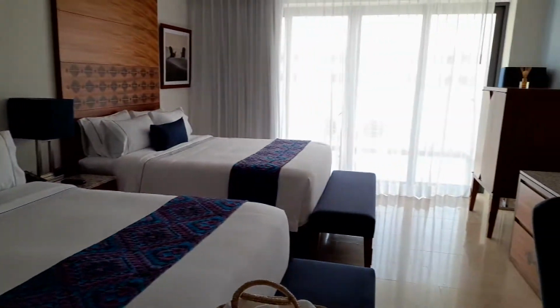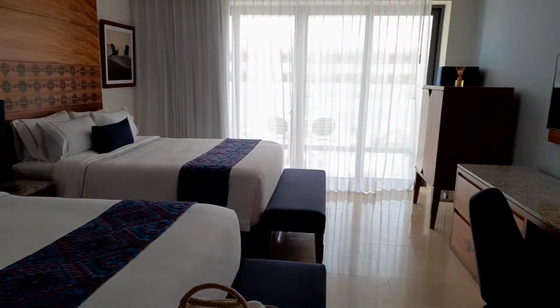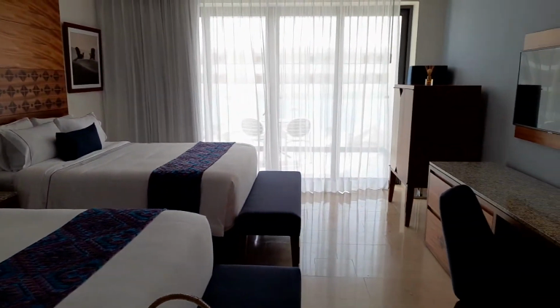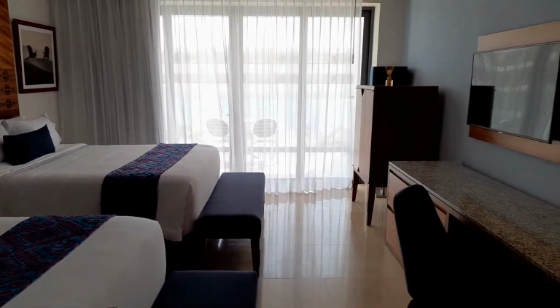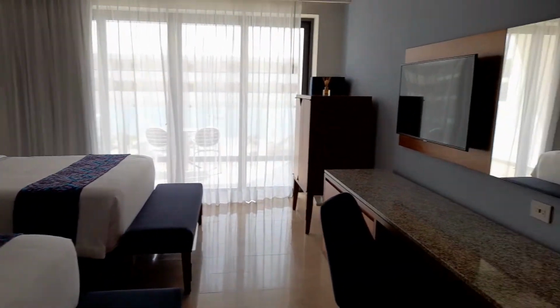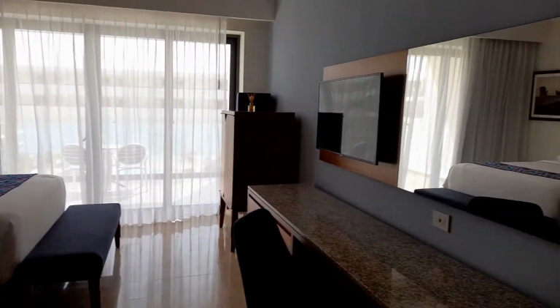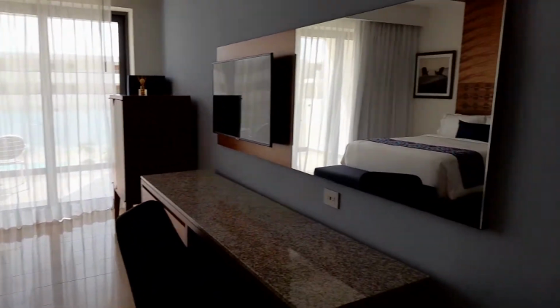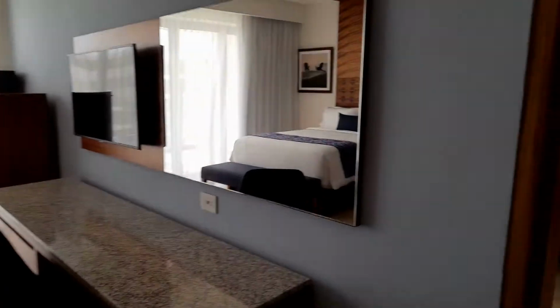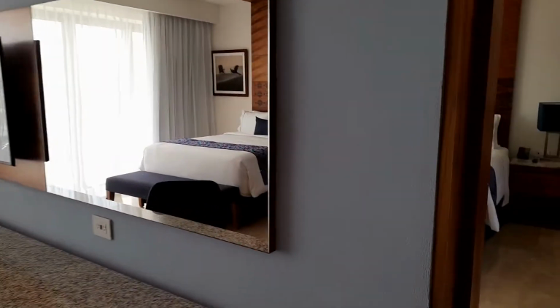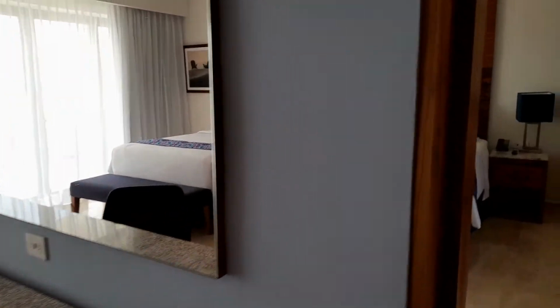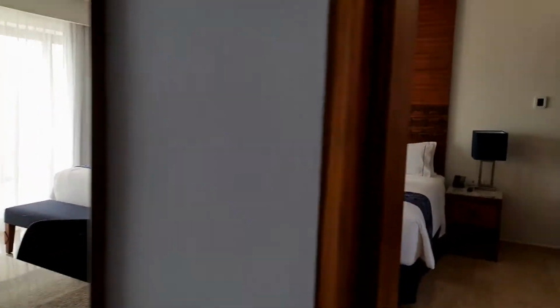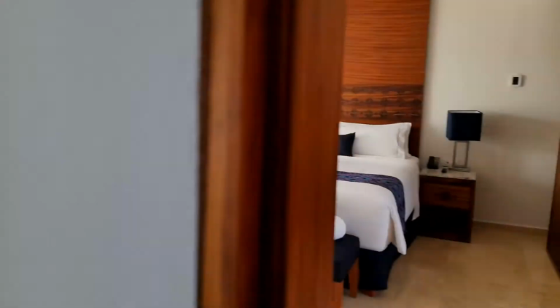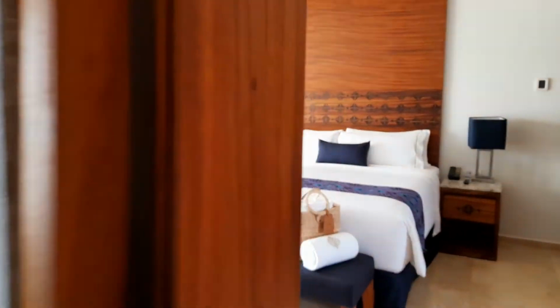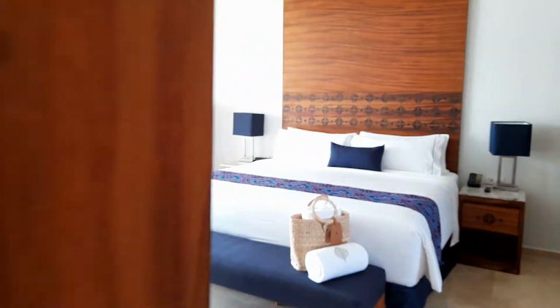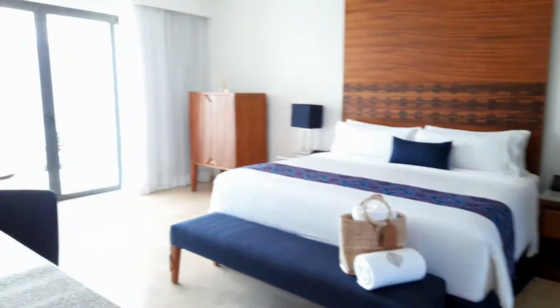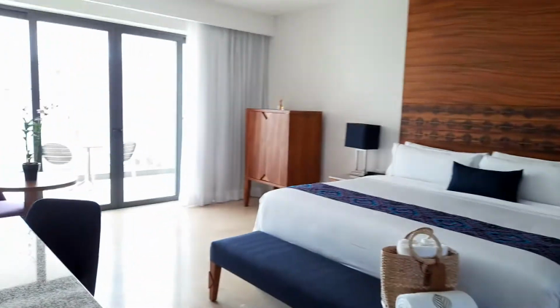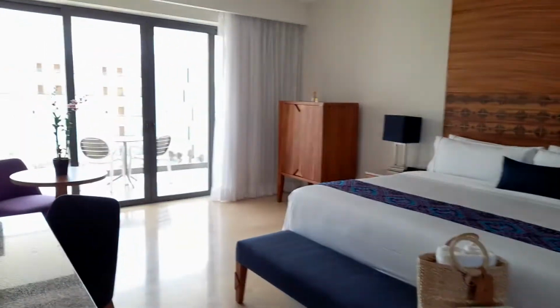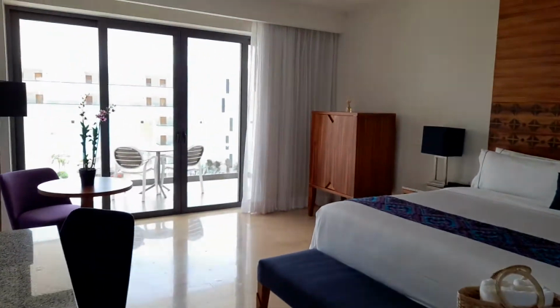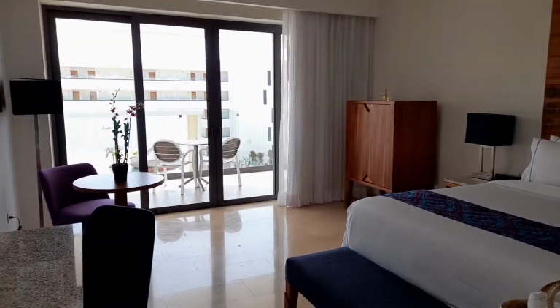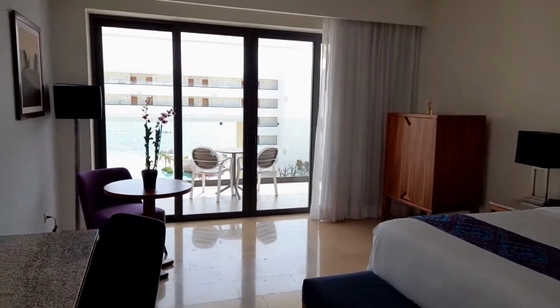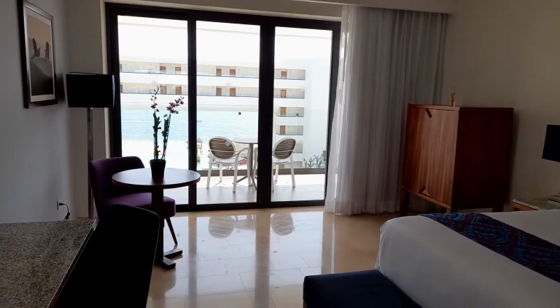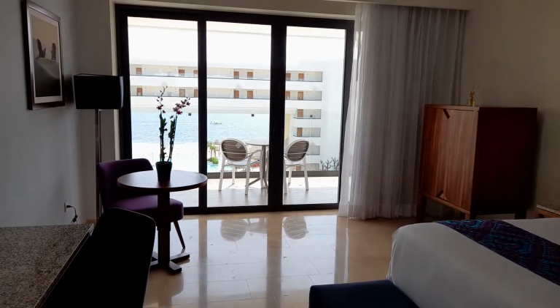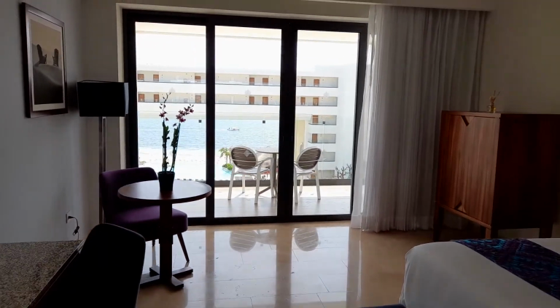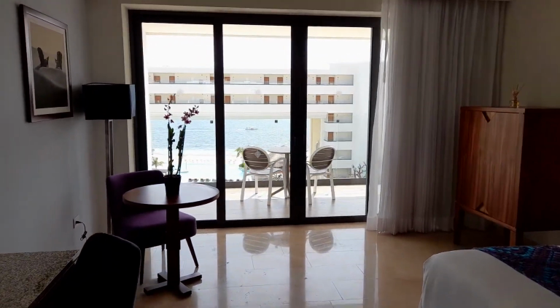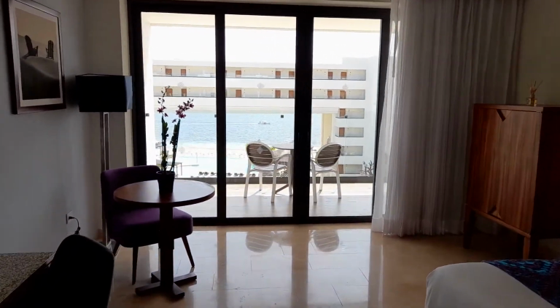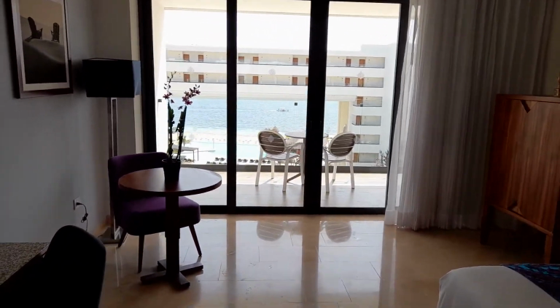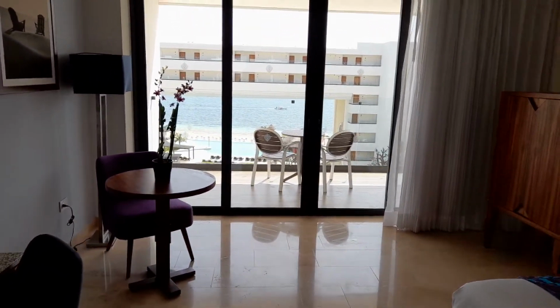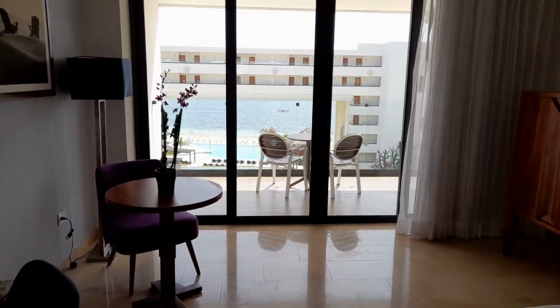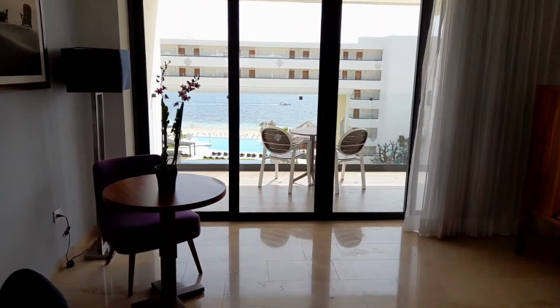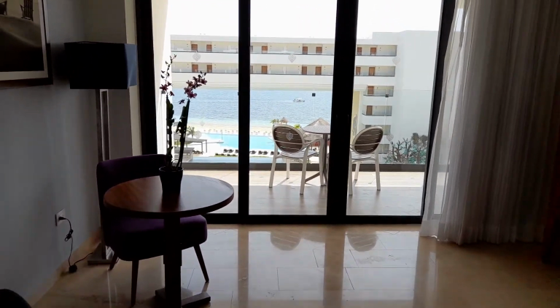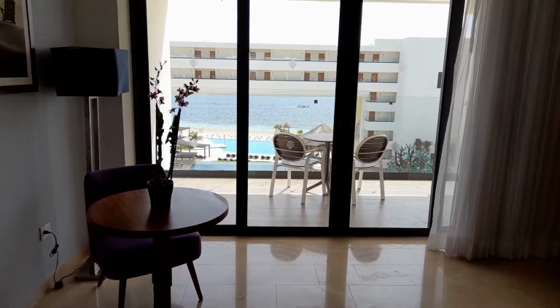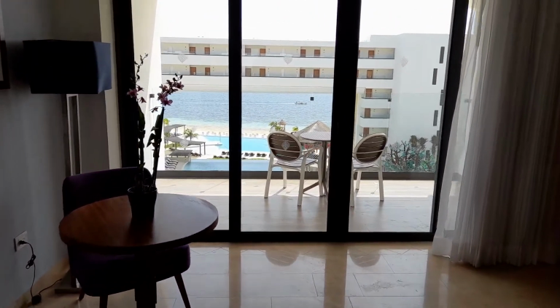They all have balconies and they all have varying ocean views, so some of them will be partial. This one happens to be sort of straight-on ocean, but yeah, very nice room.